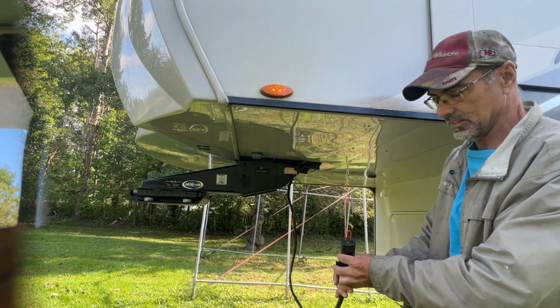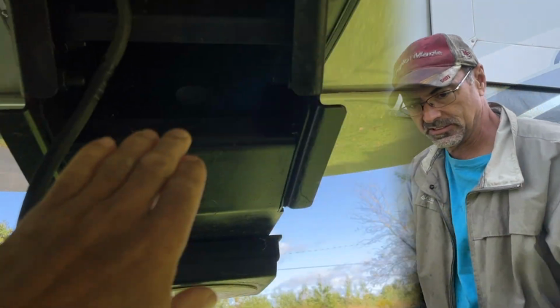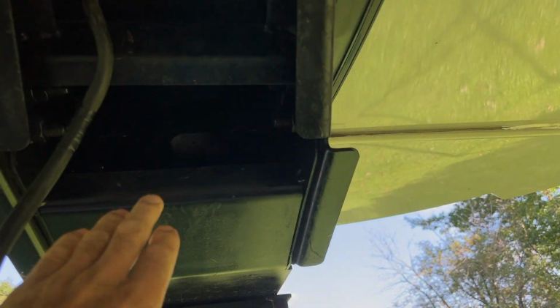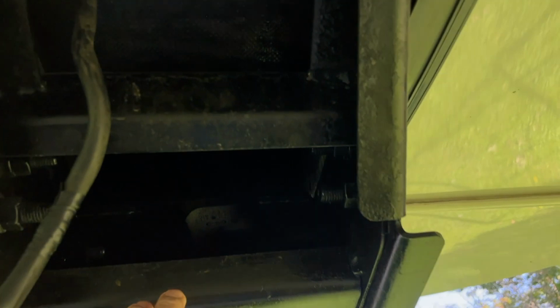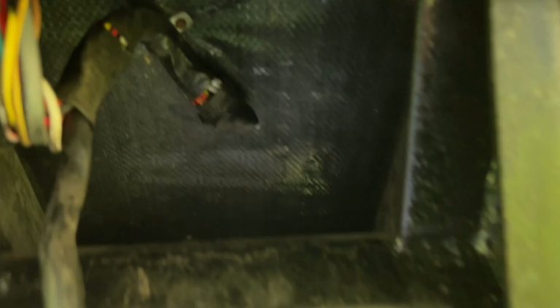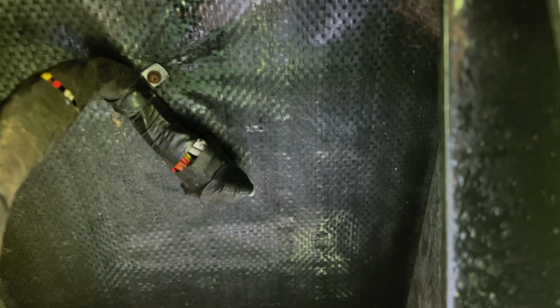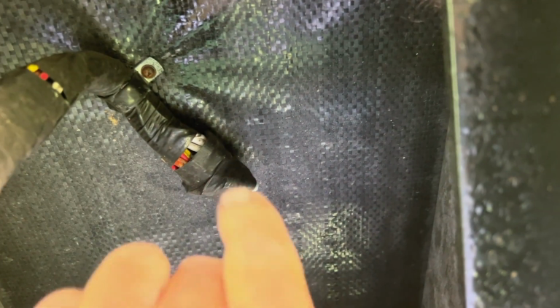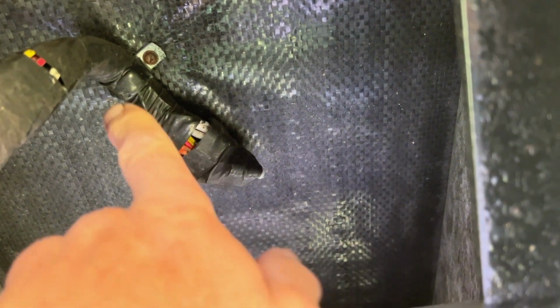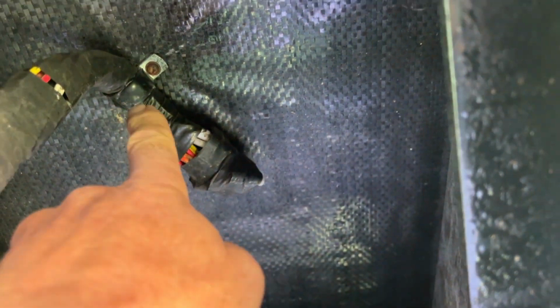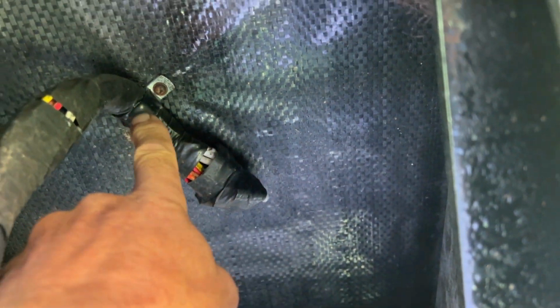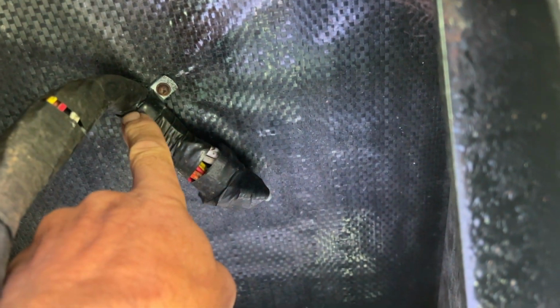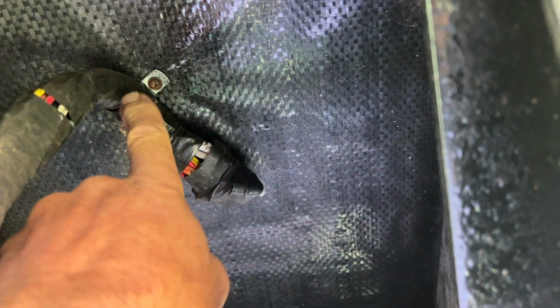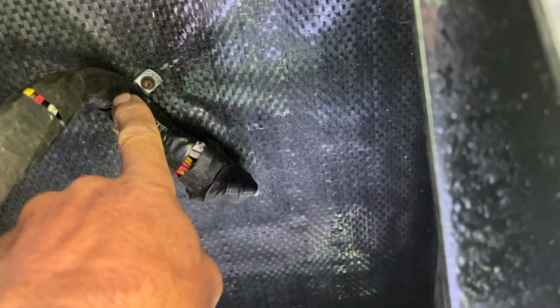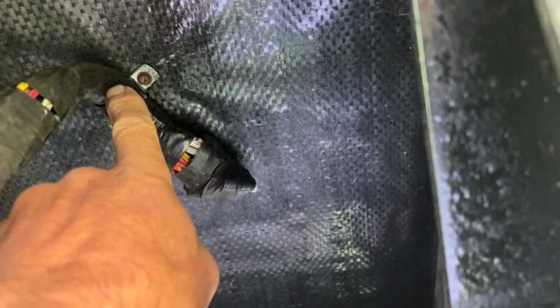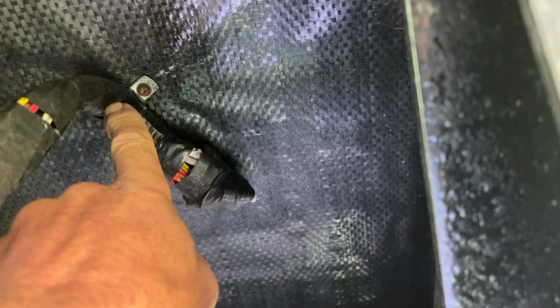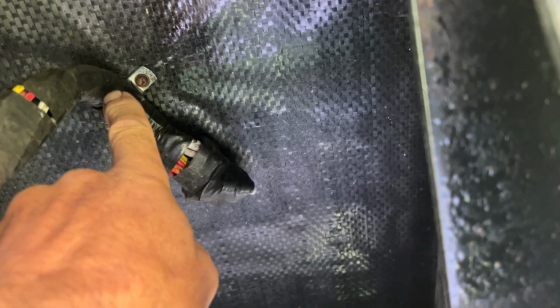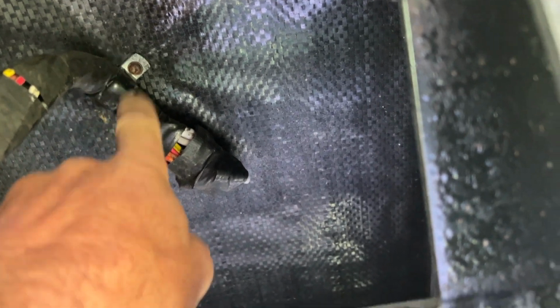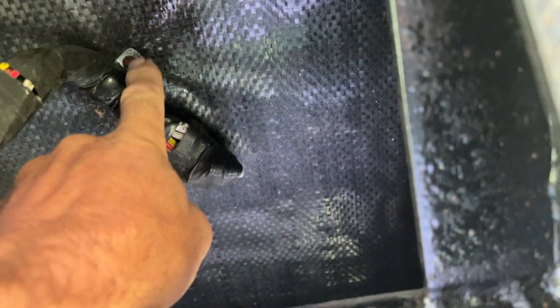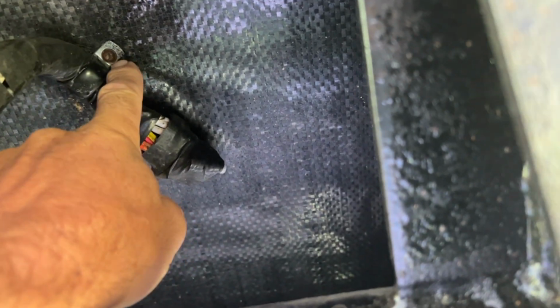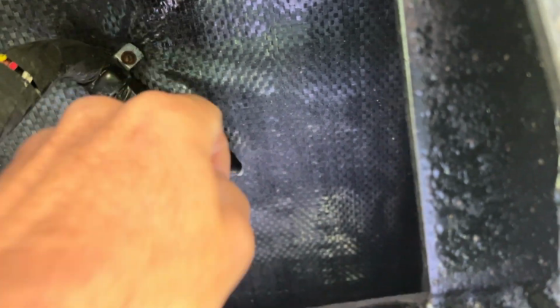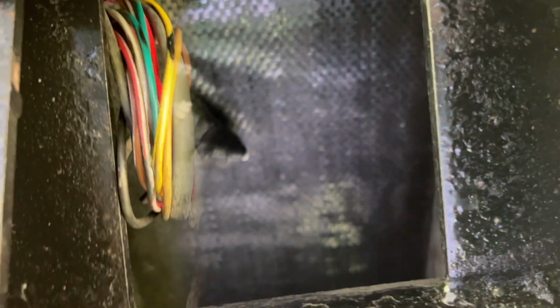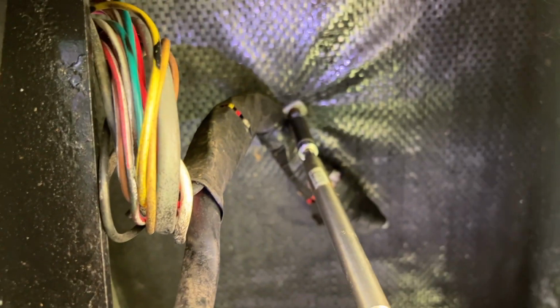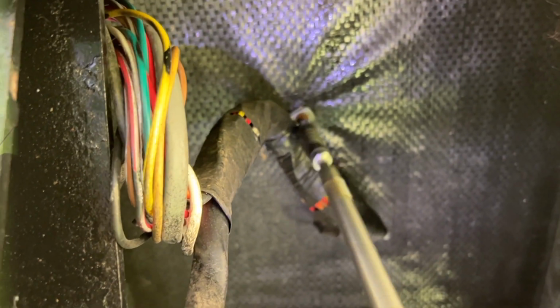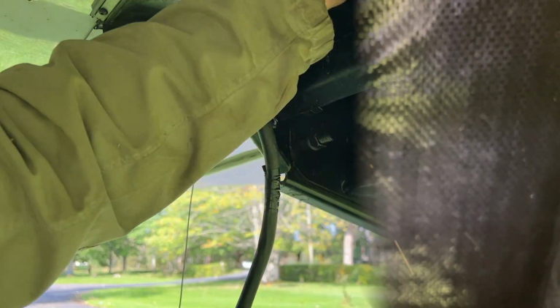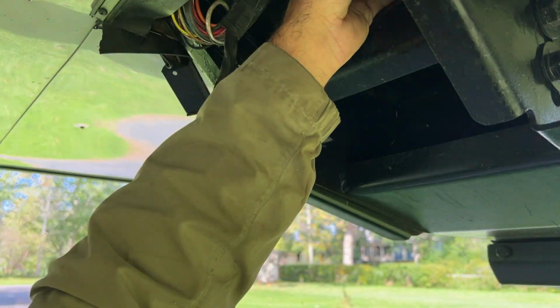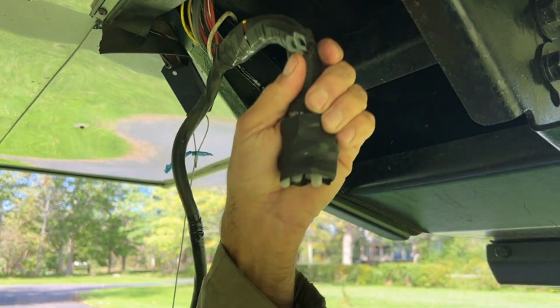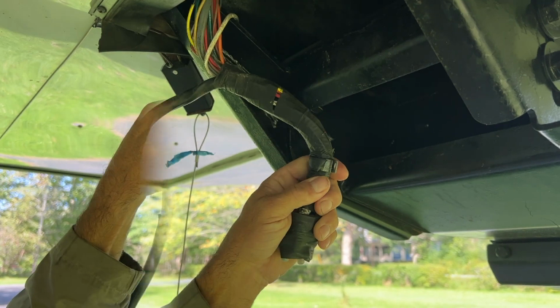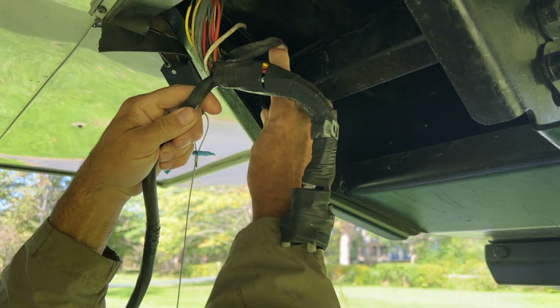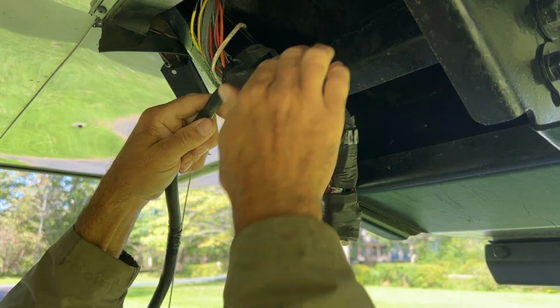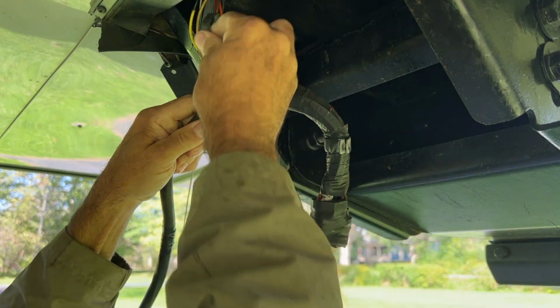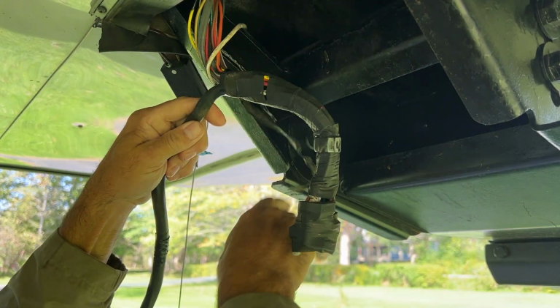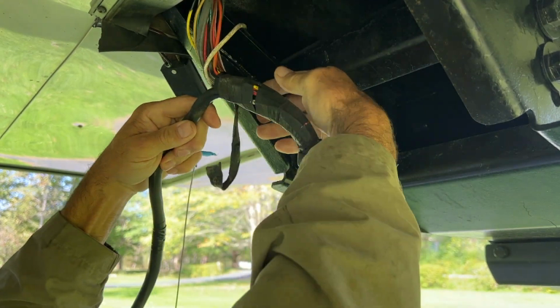Right inside the fifth wheel hitch here, right up here — I notice when it bends right there, that's when the light goes out. So I'm going to take the clamp off here and pull this down. I'm not going to cut it off because I might cut the wires.